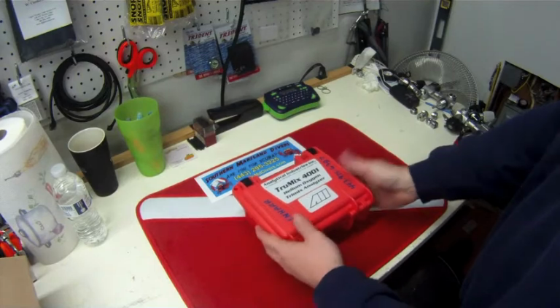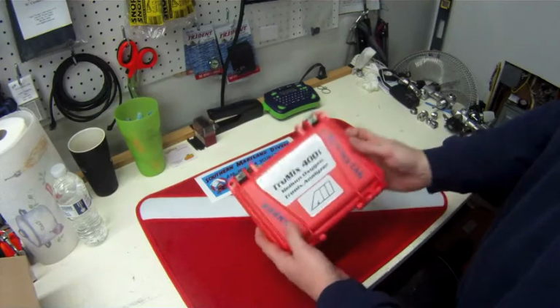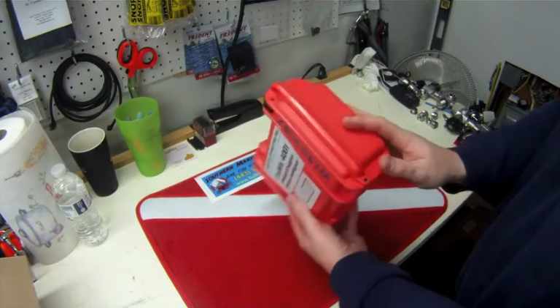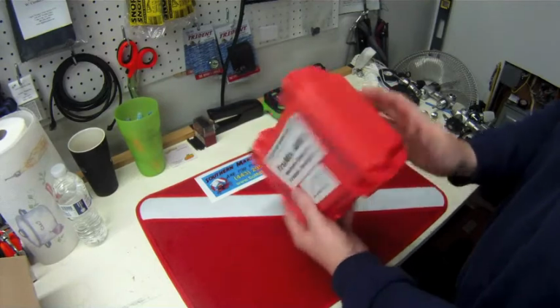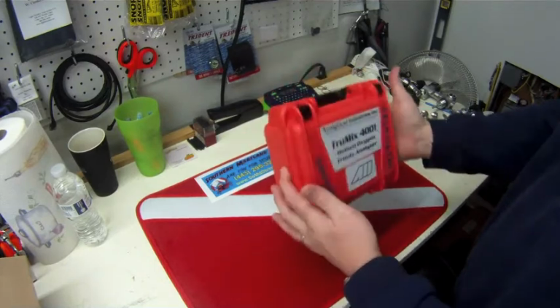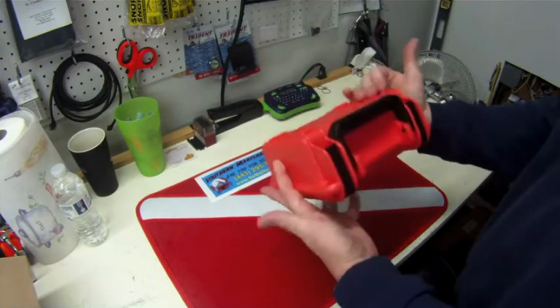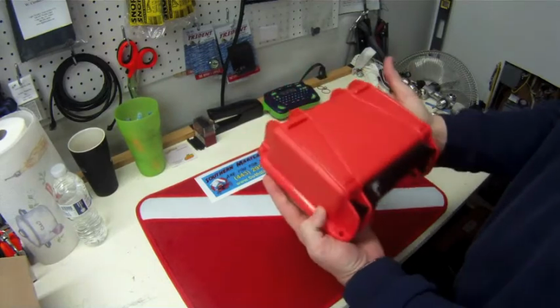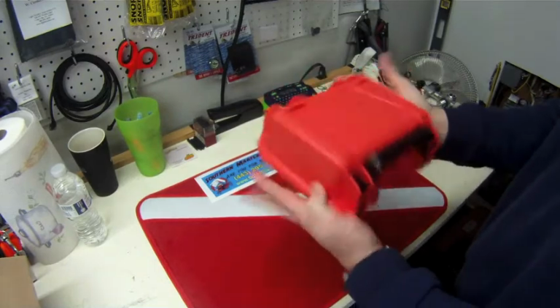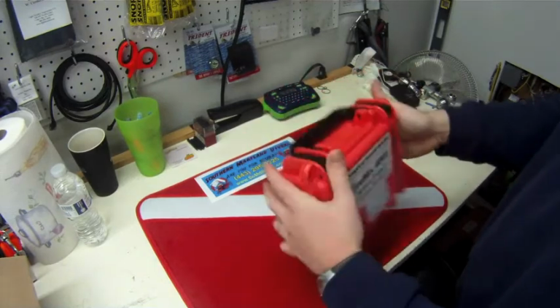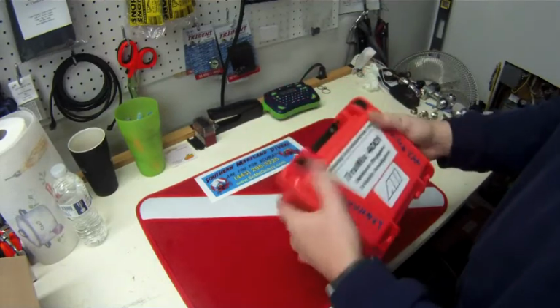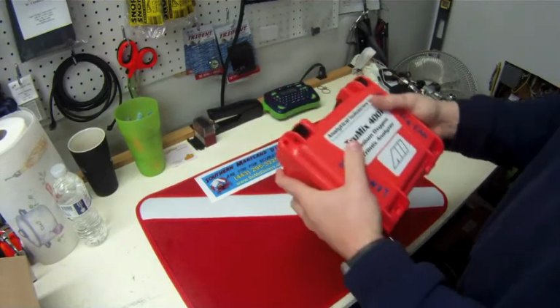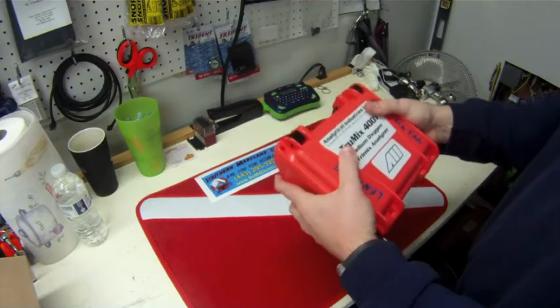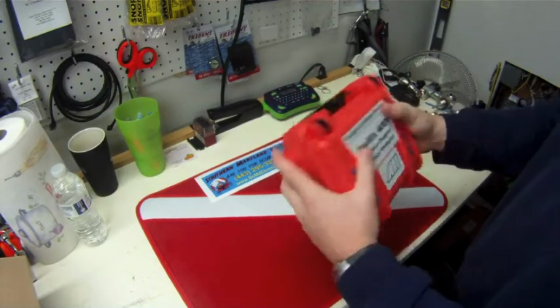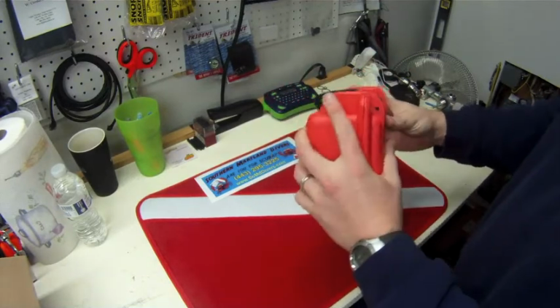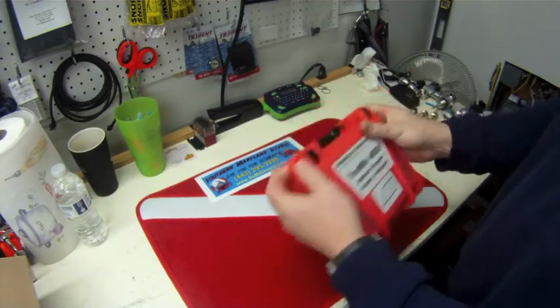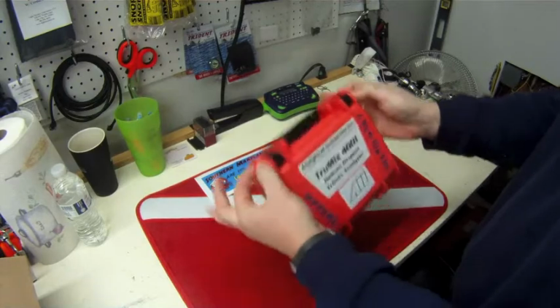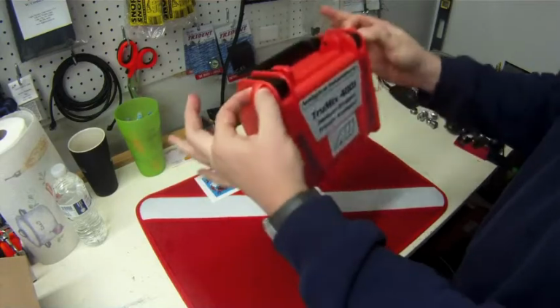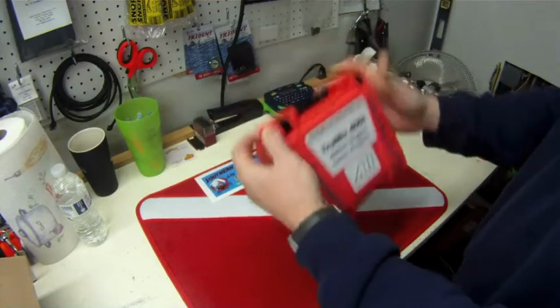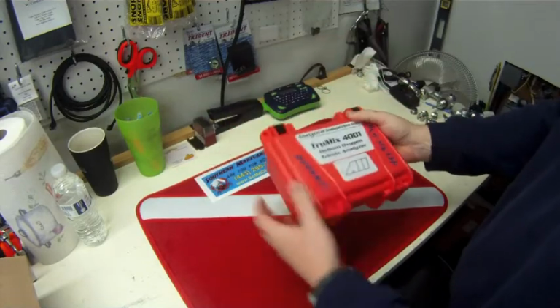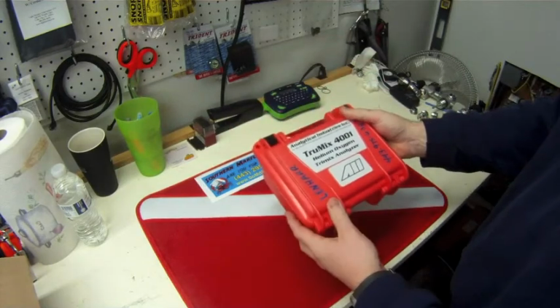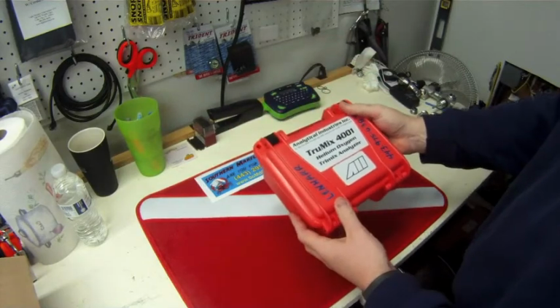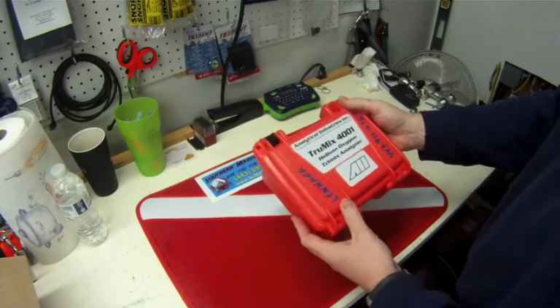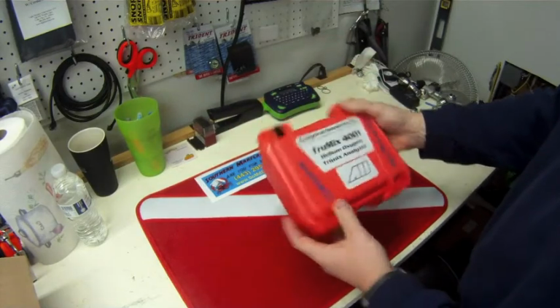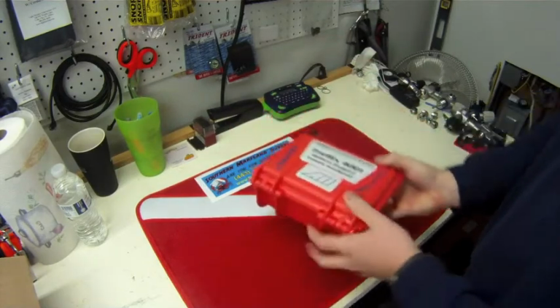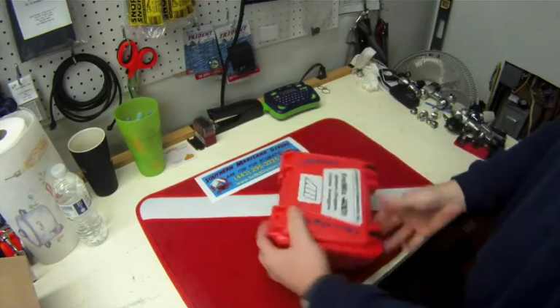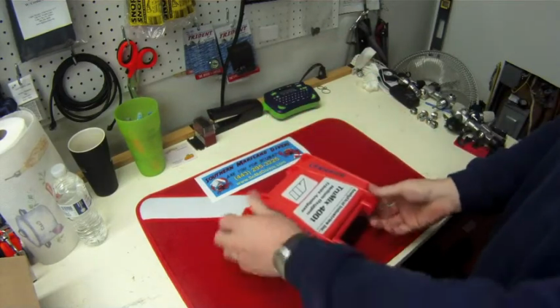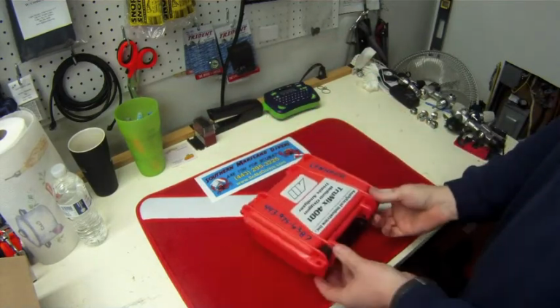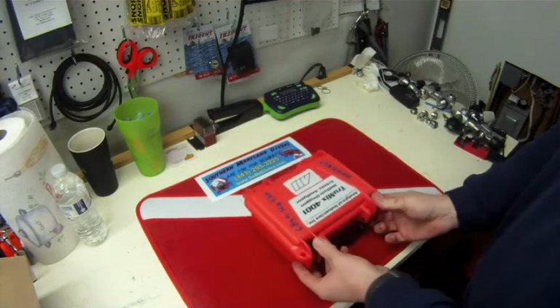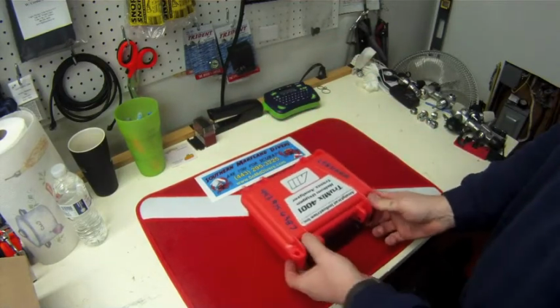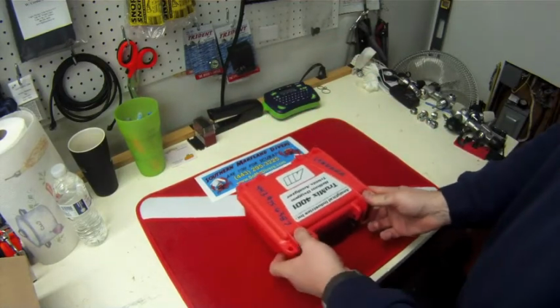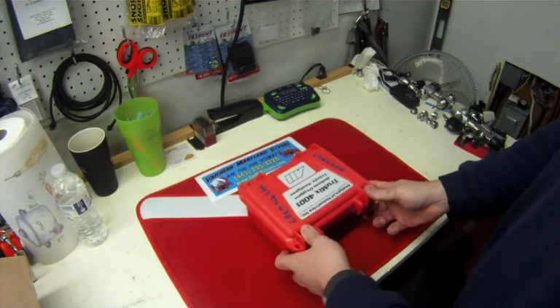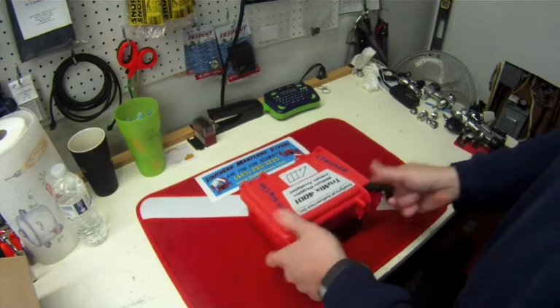This unit, as you can see, is actually pretty small. It comes in a really heavy duty case. It's got spots to lock it if you wanted to lock it. We're going to open it up and go over some of the features real quick.